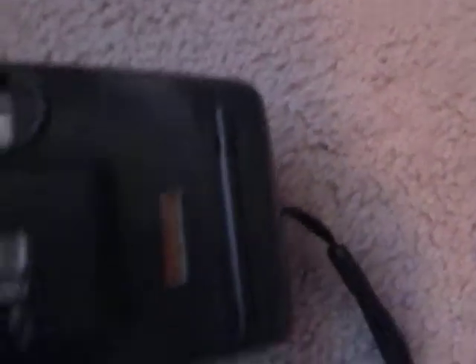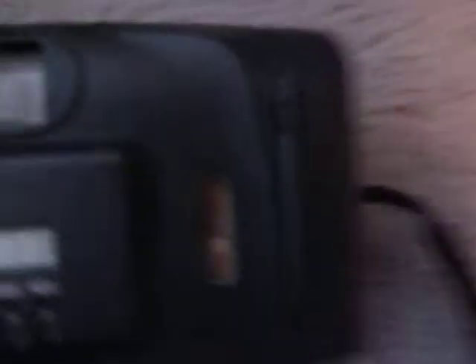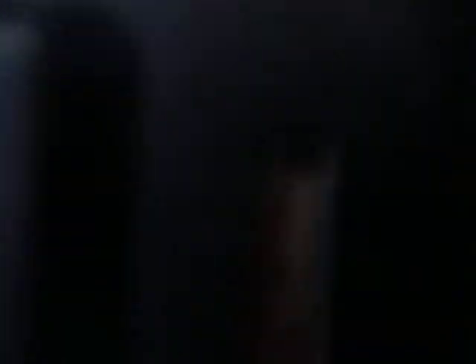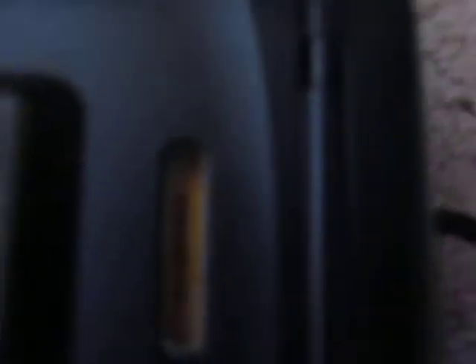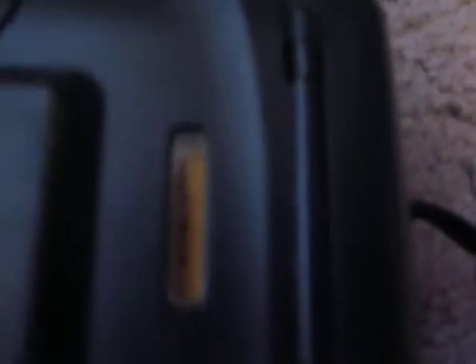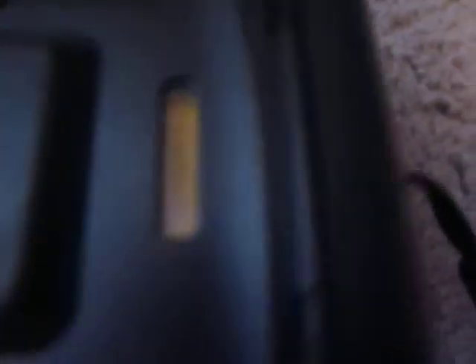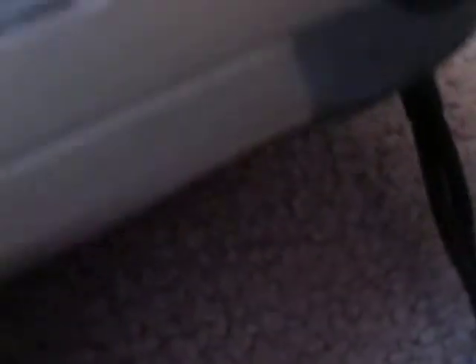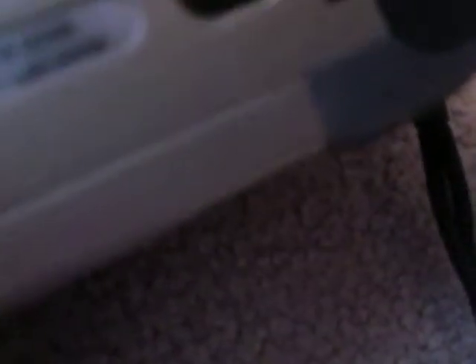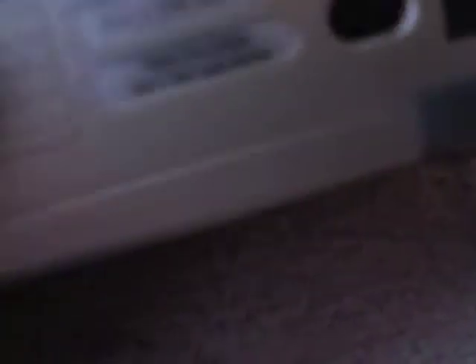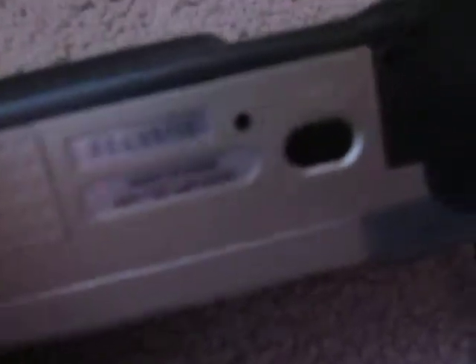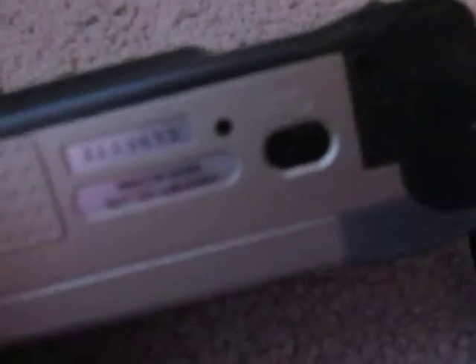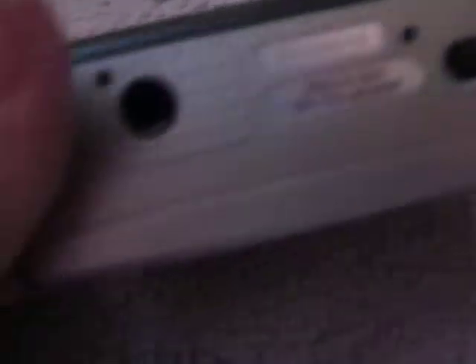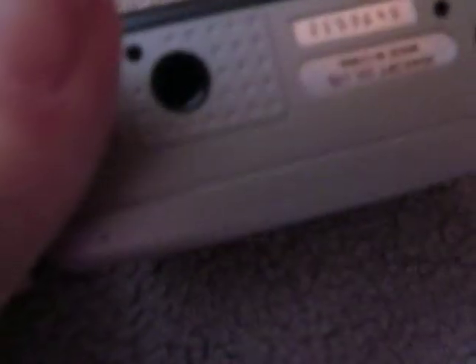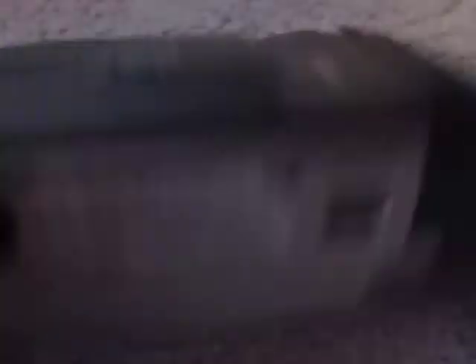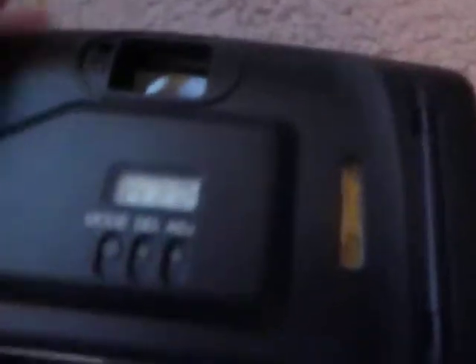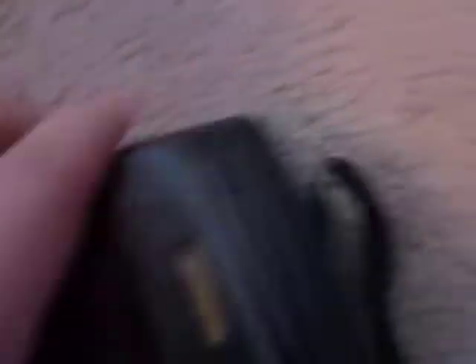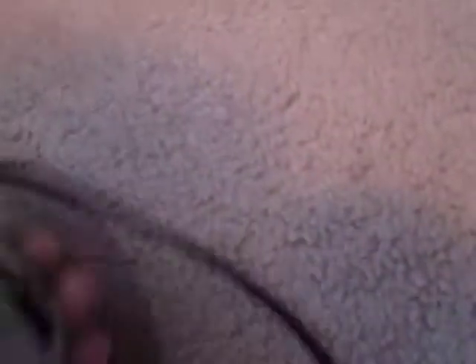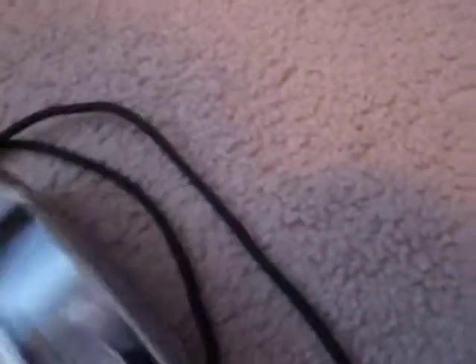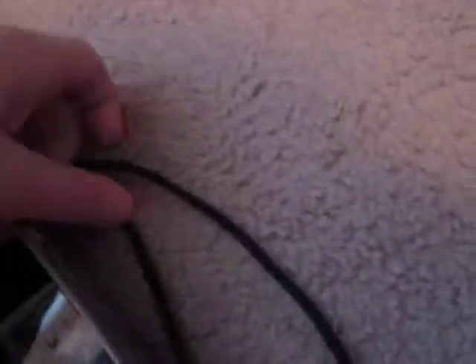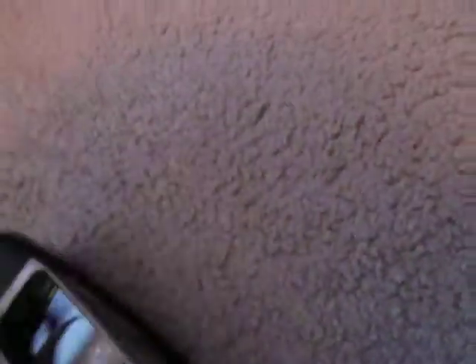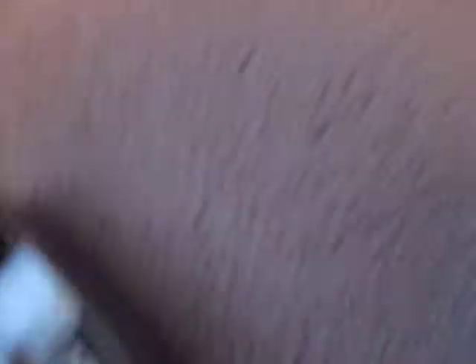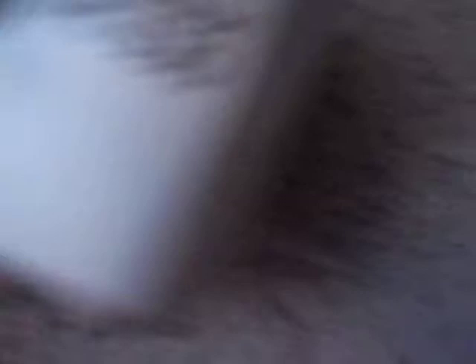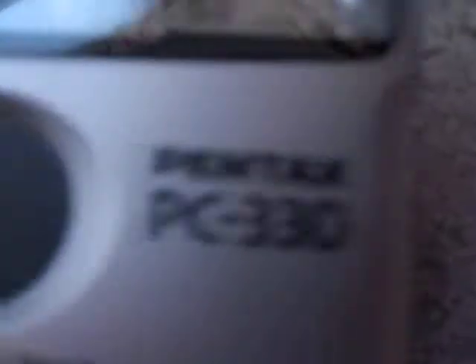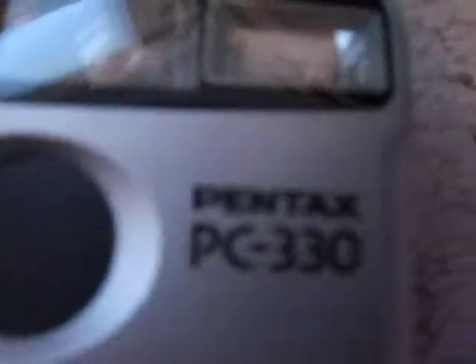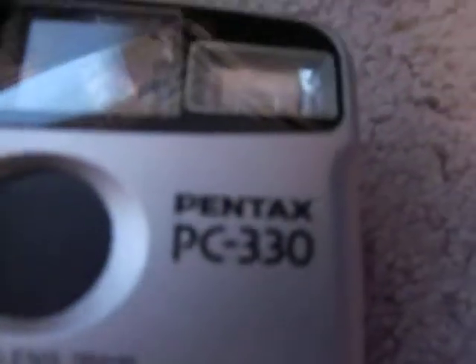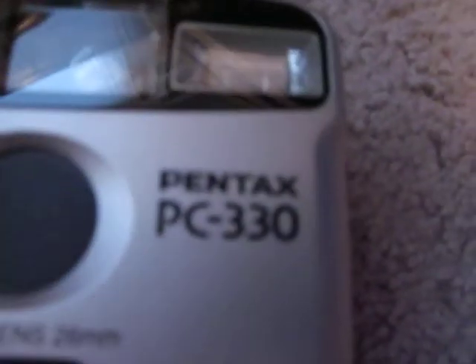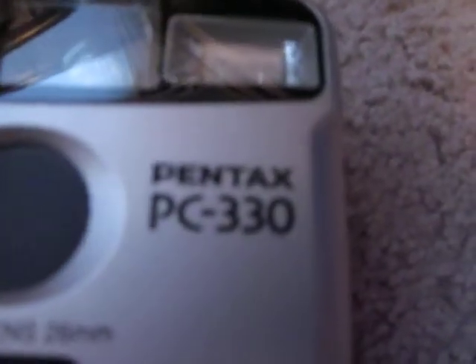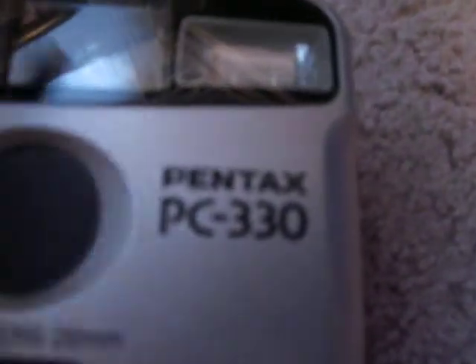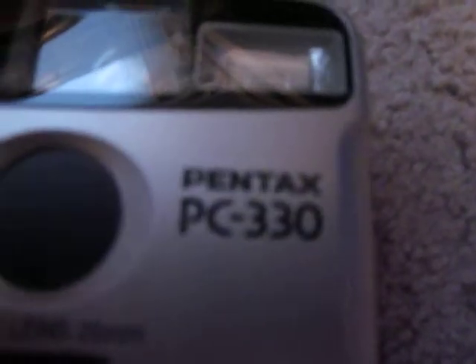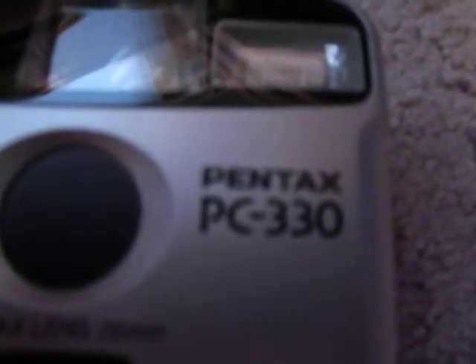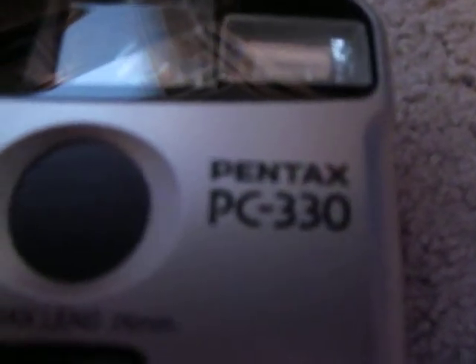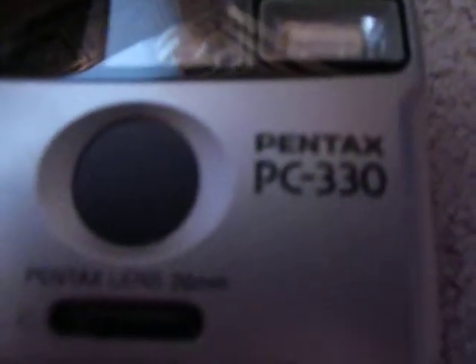And then there's all the film. Thanks for checking out the little video on the Pentax PC330. And don't forget to subscribe.